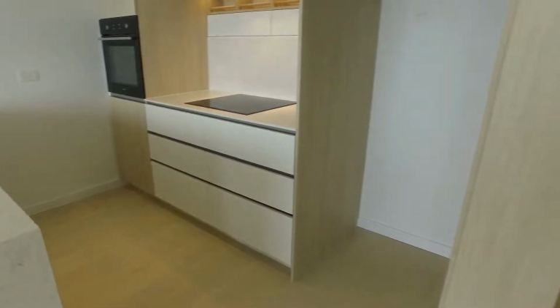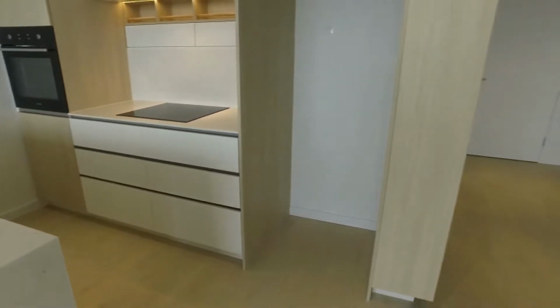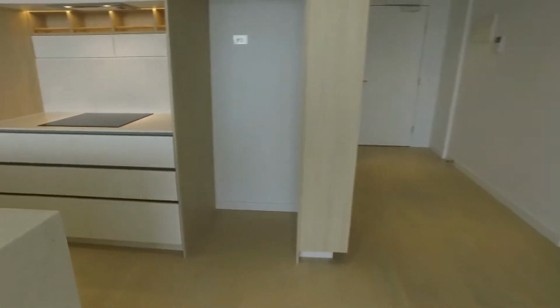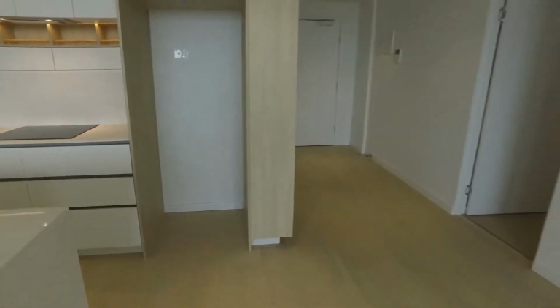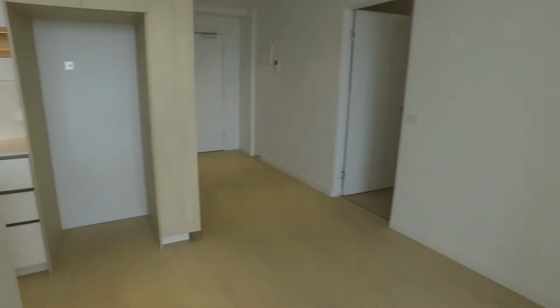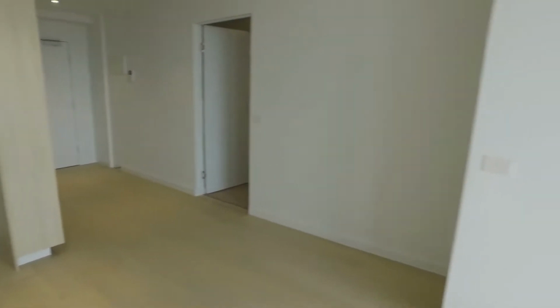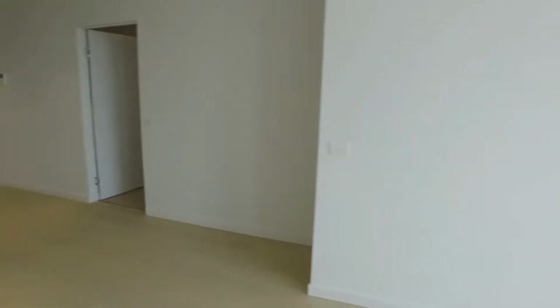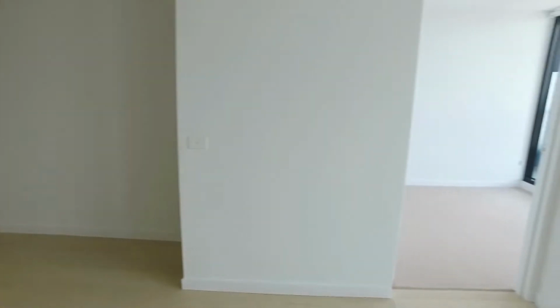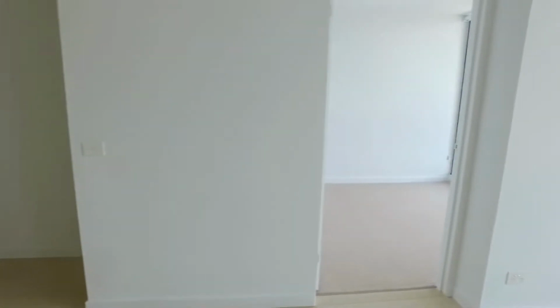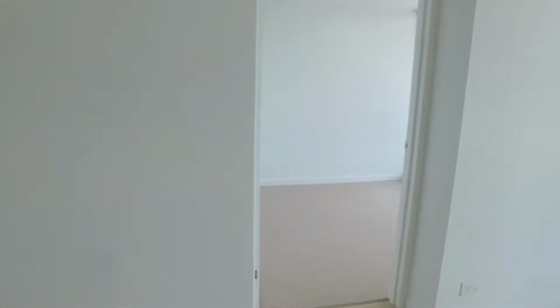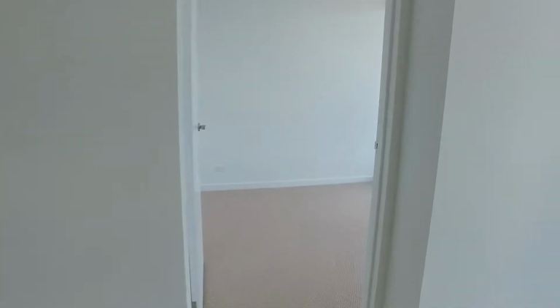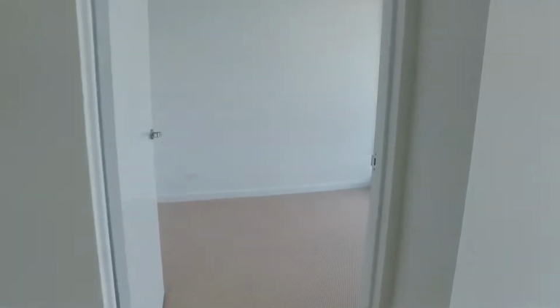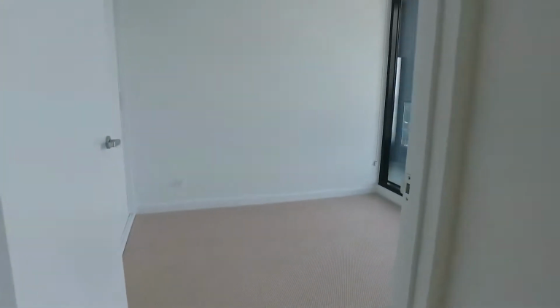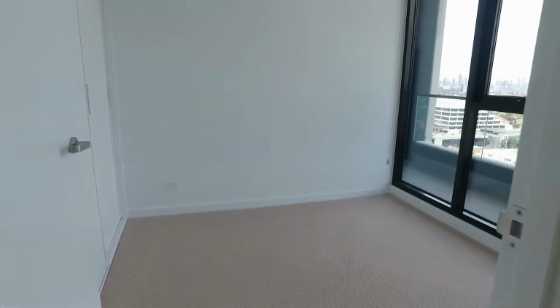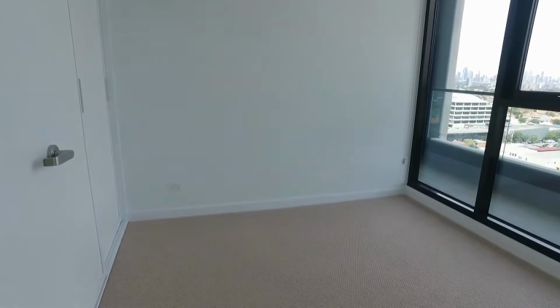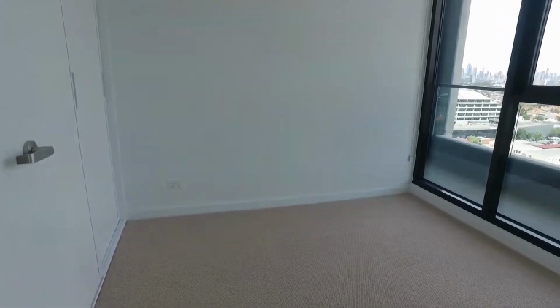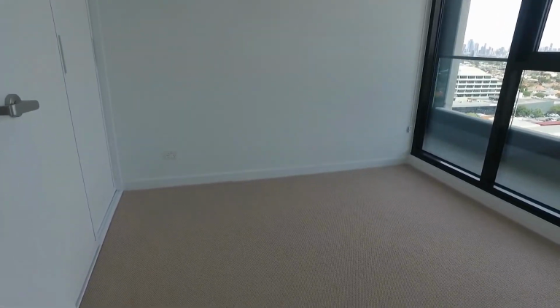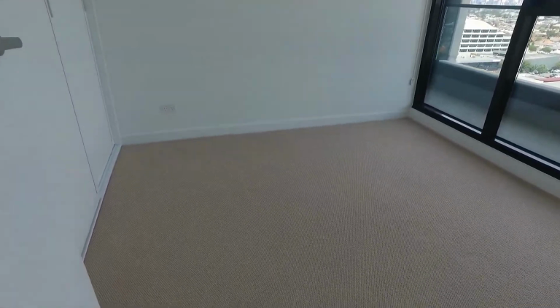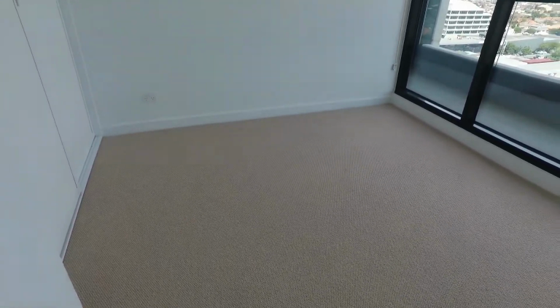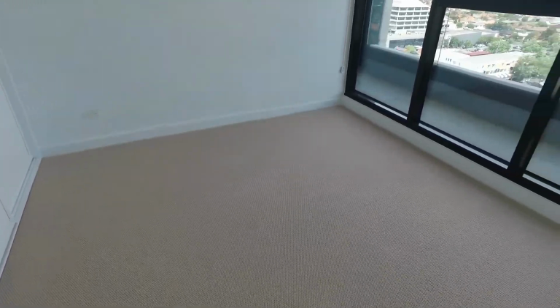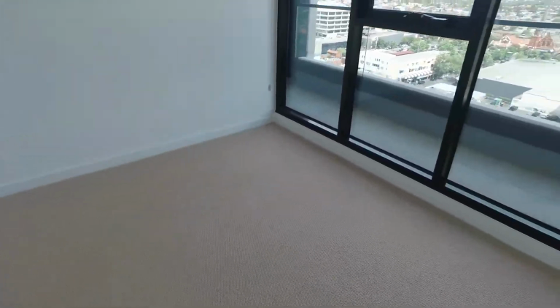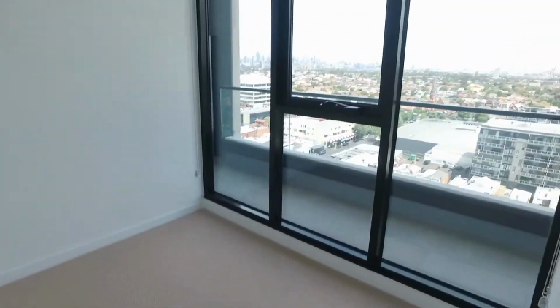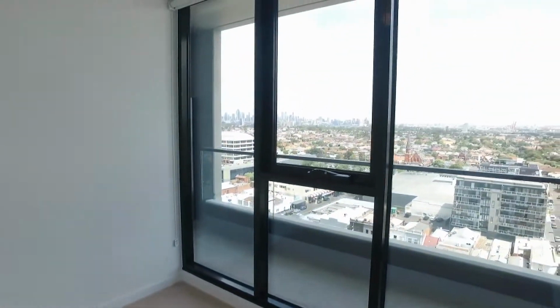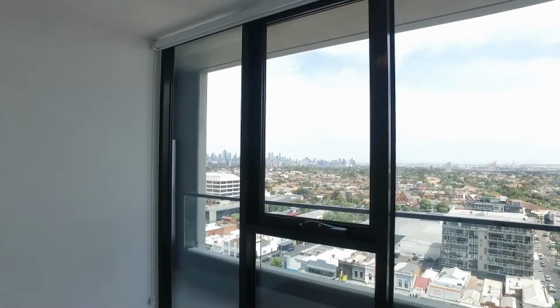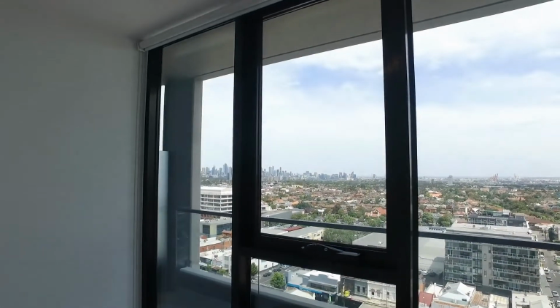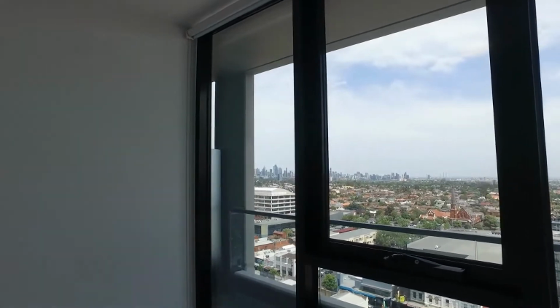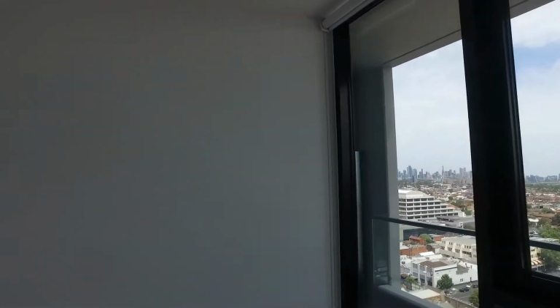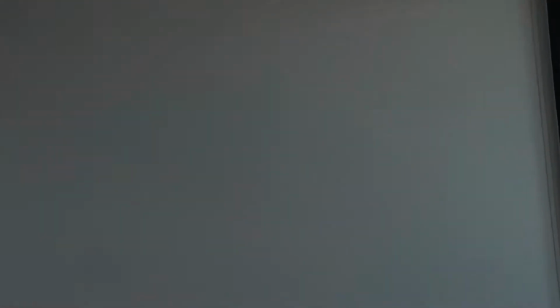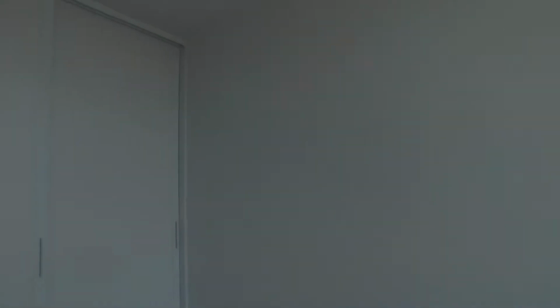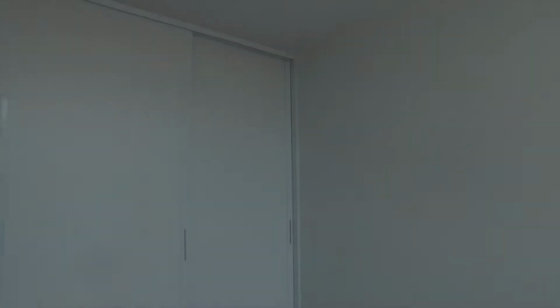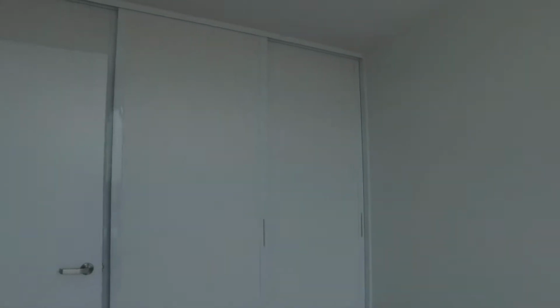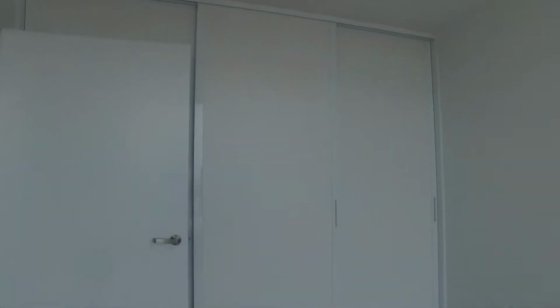I'll take you through to the second bedroom first. As you can see, it's very bright and of a very good size. We've got a city view from here and it has a built-in robe.